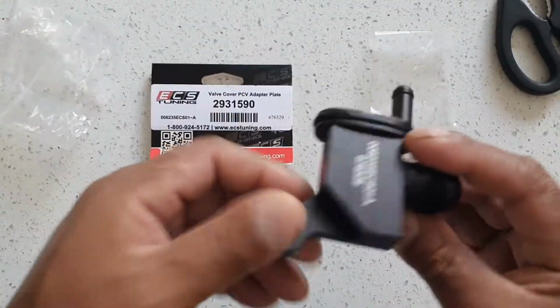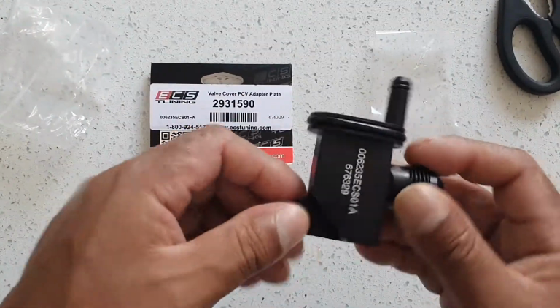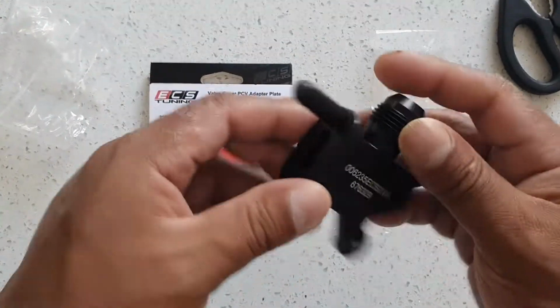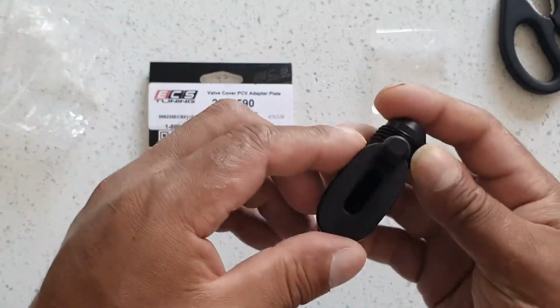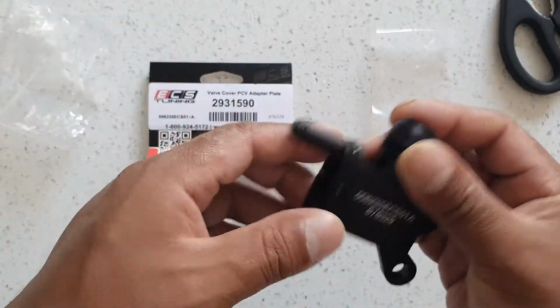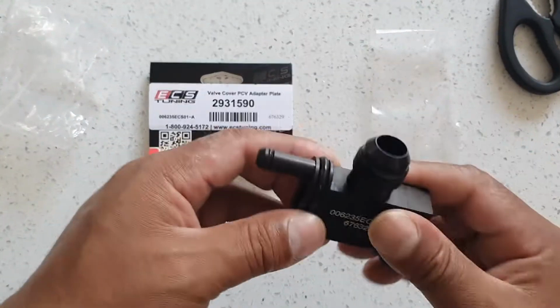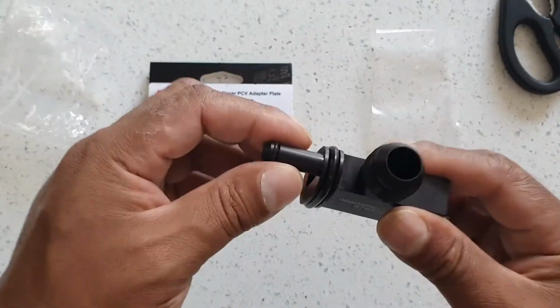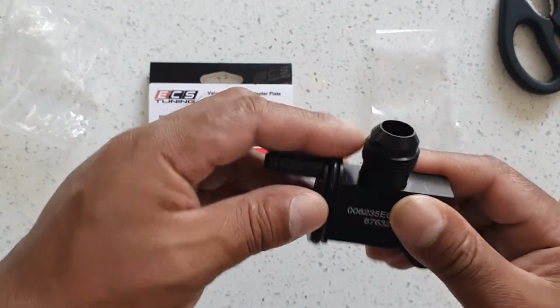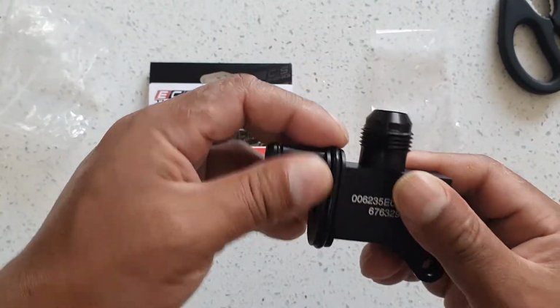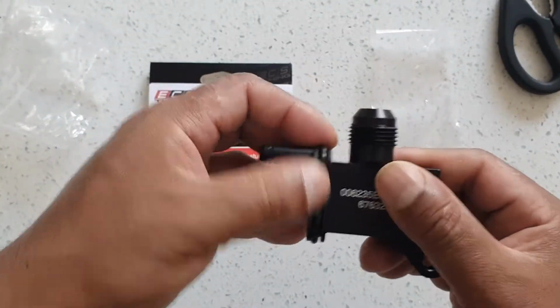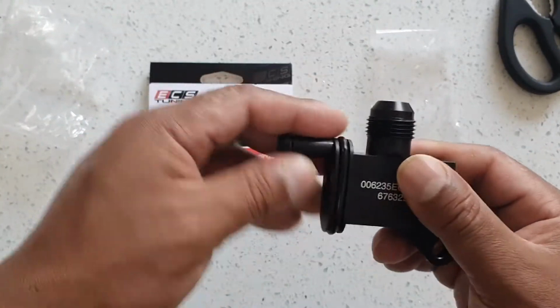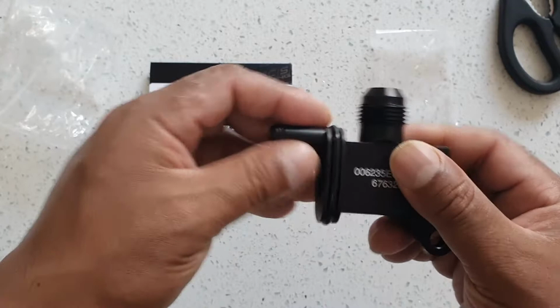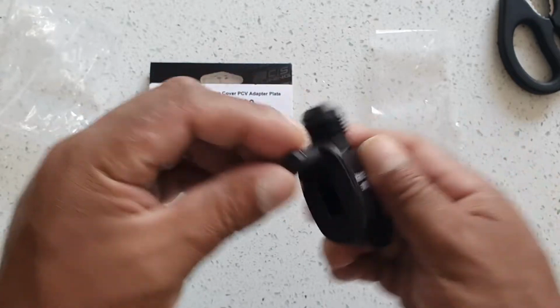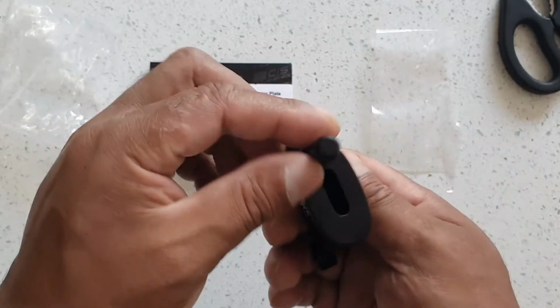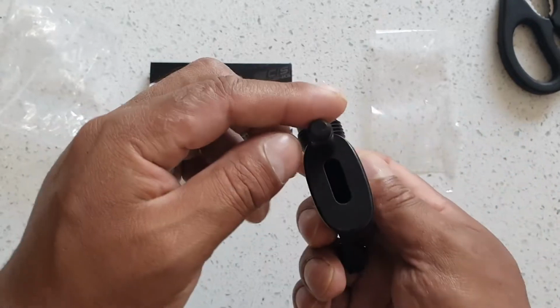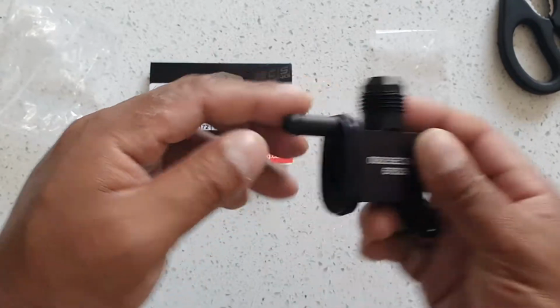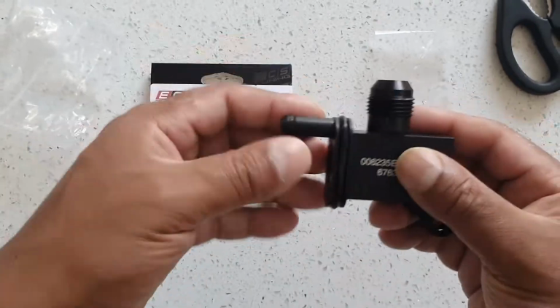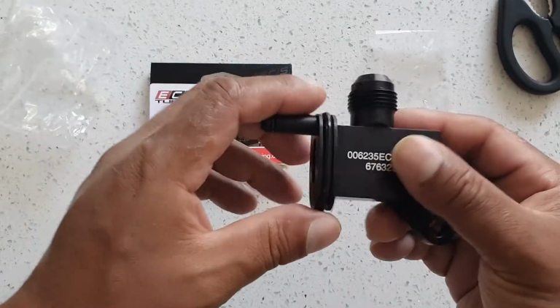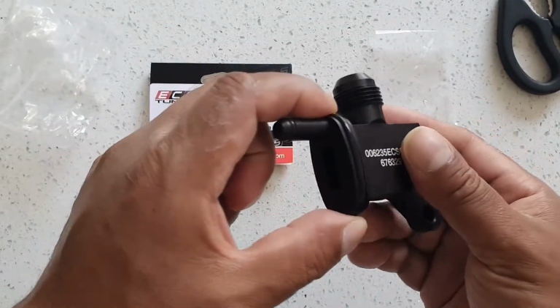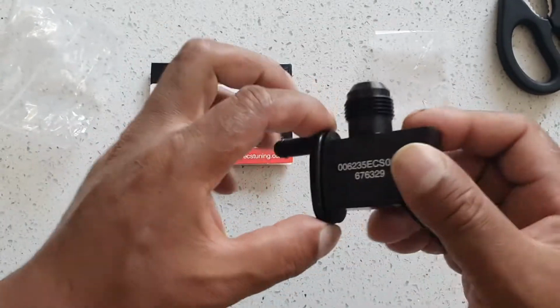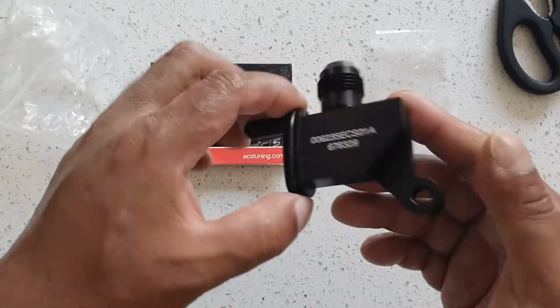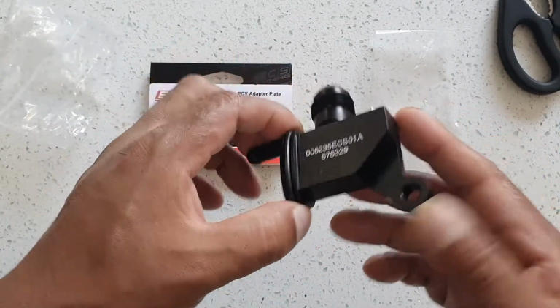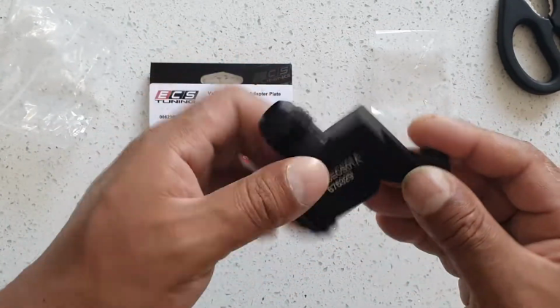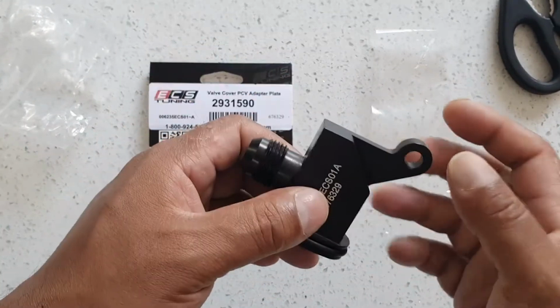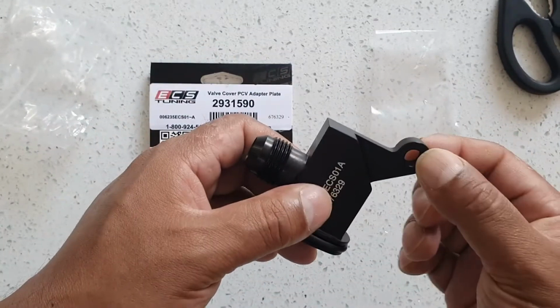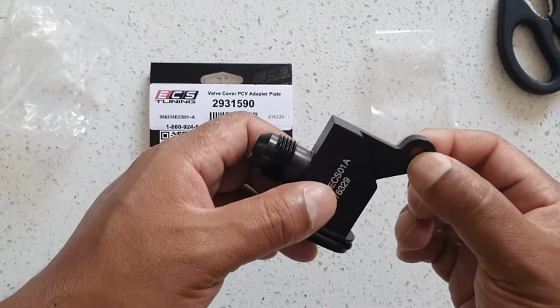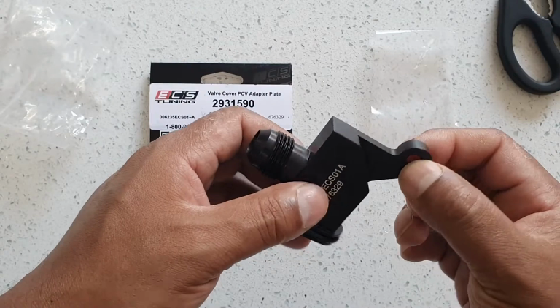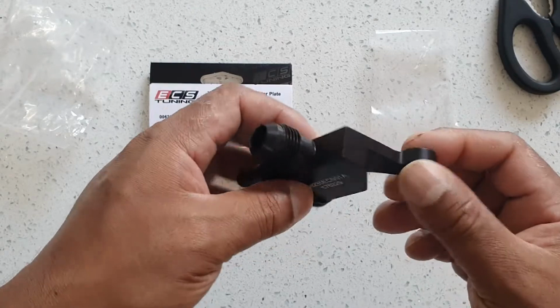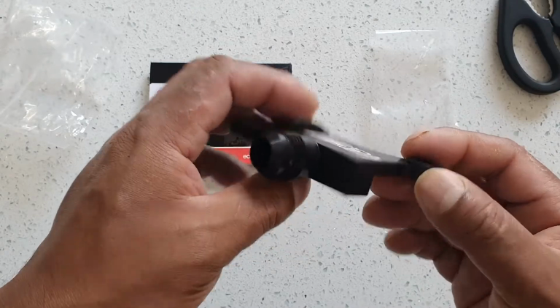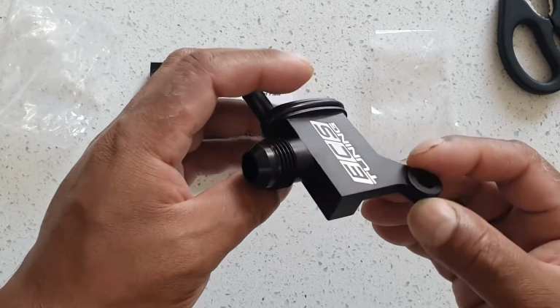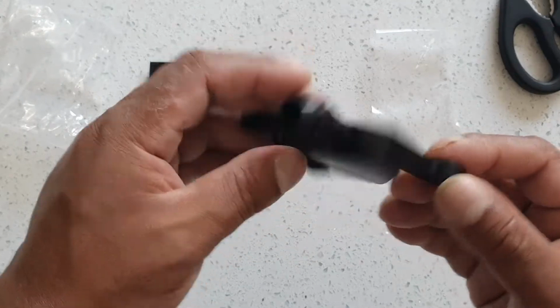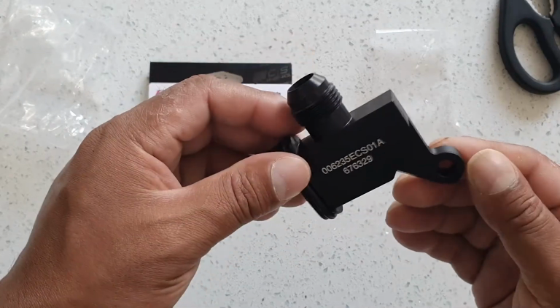It's lightweight aluminium, with a nice washer here. This goes into the PCV. It bolts down to keep it in place.